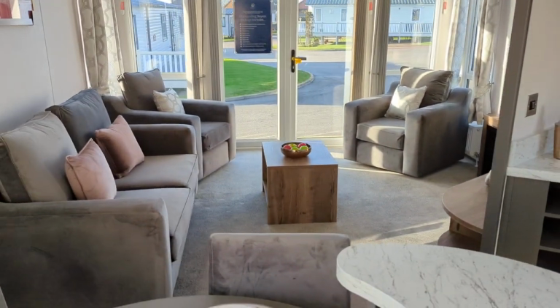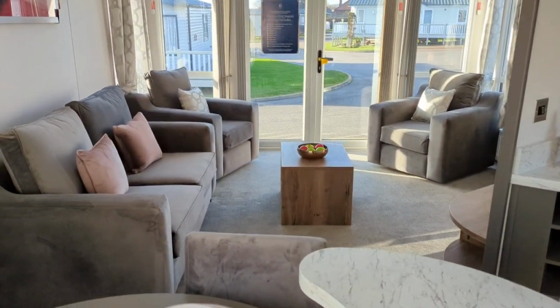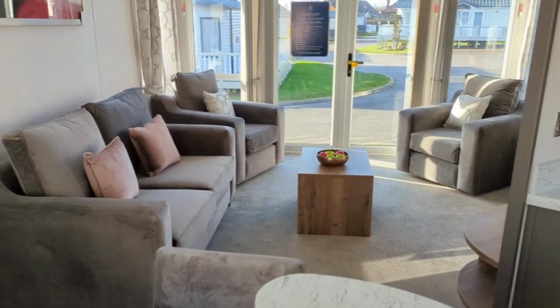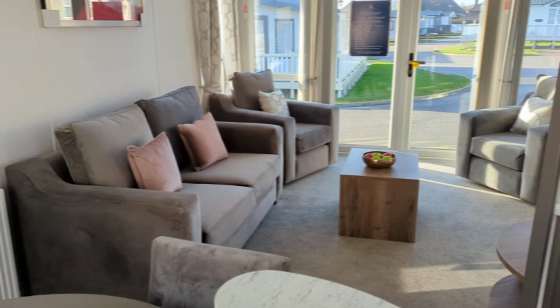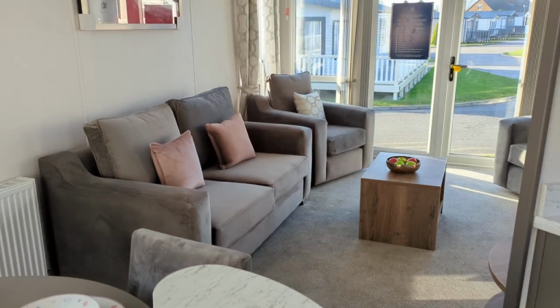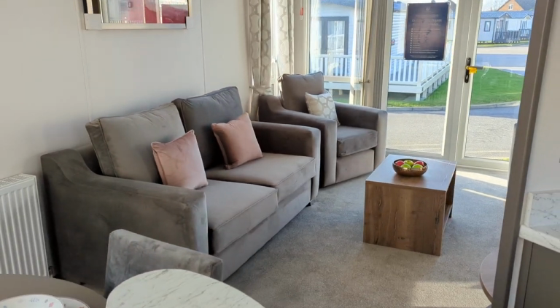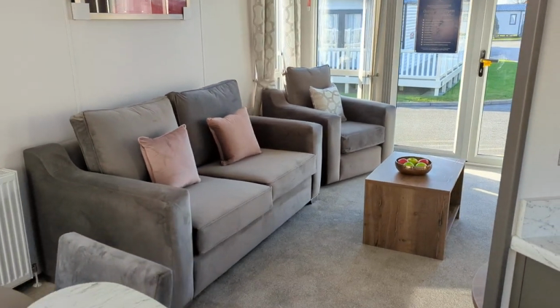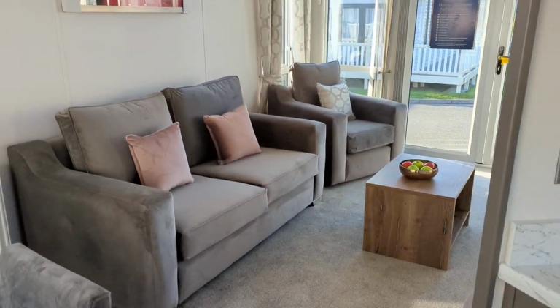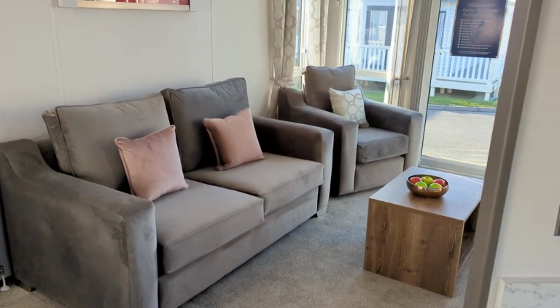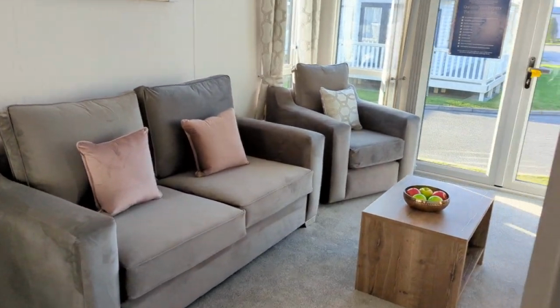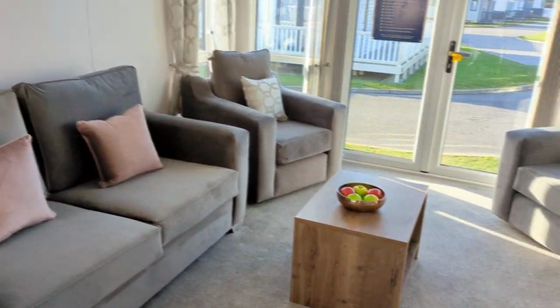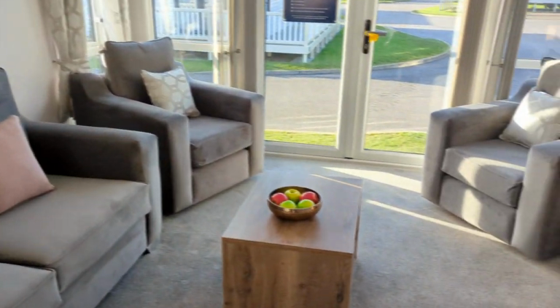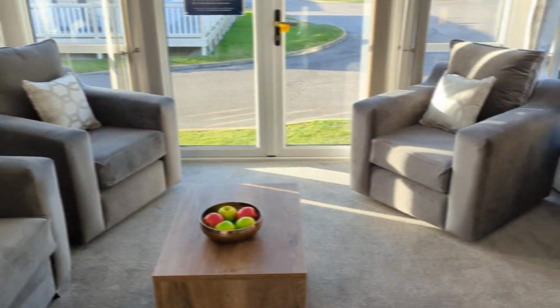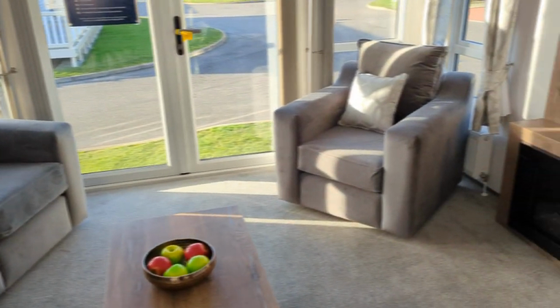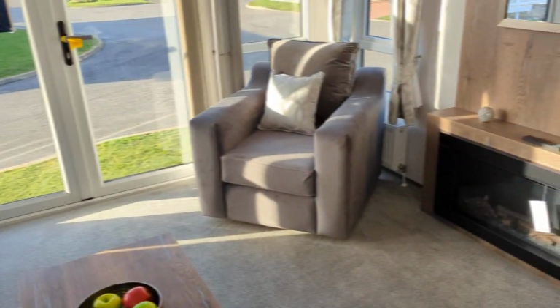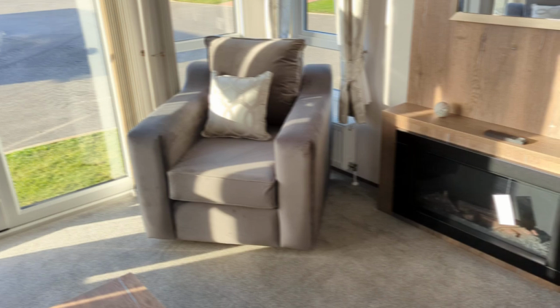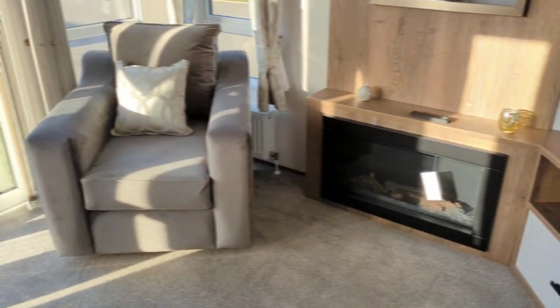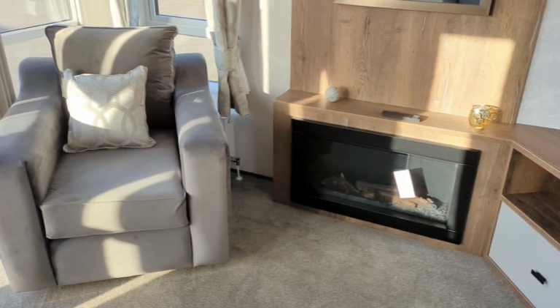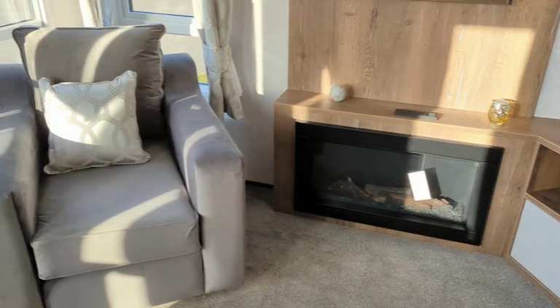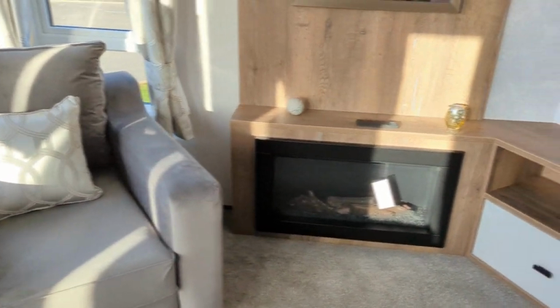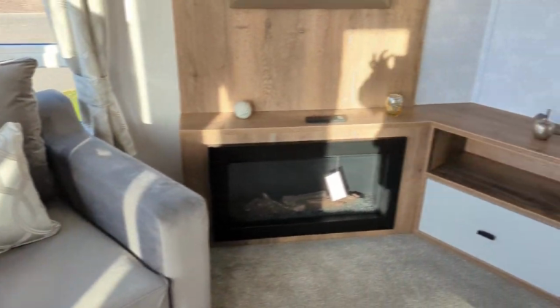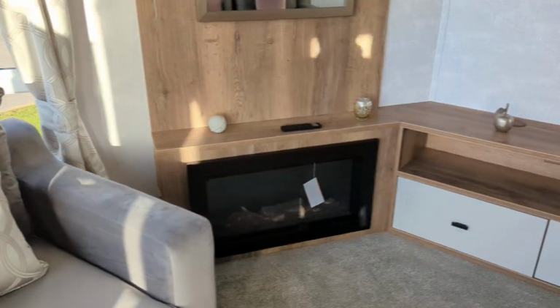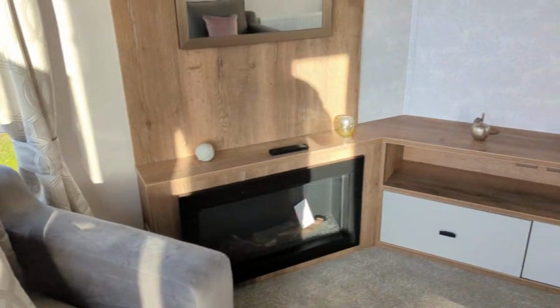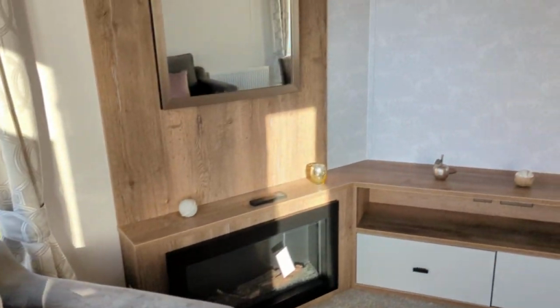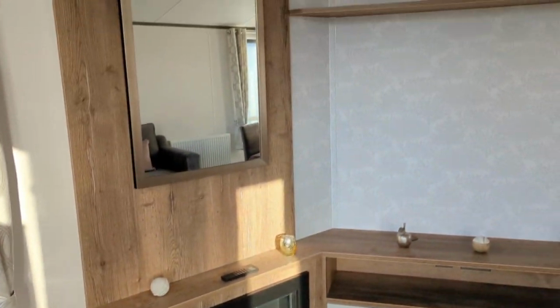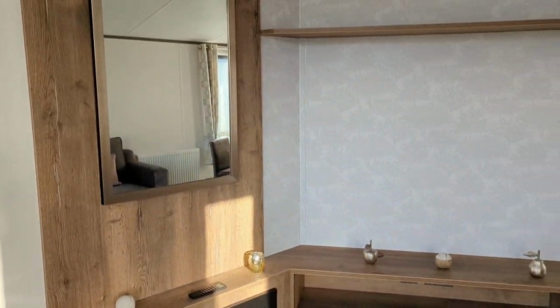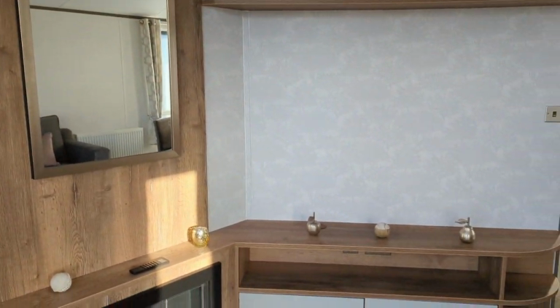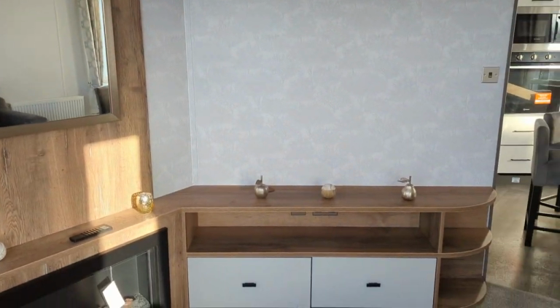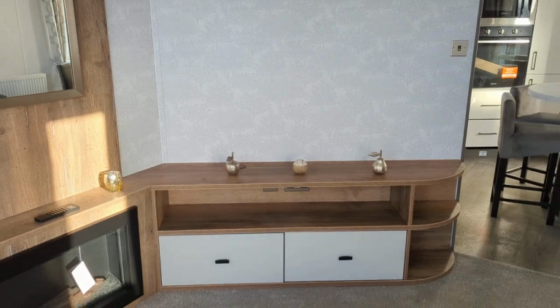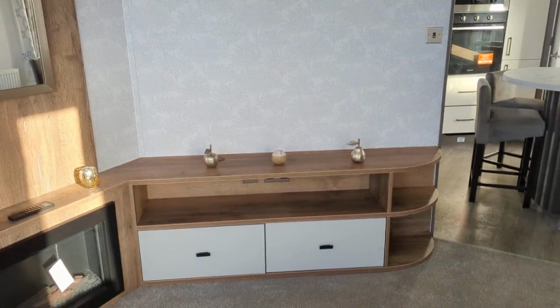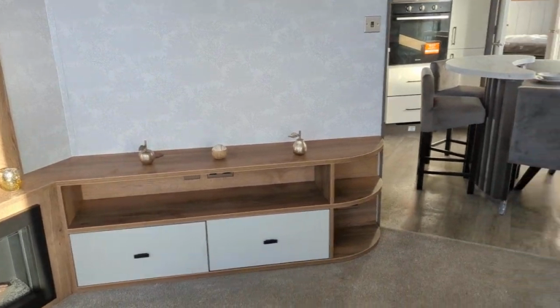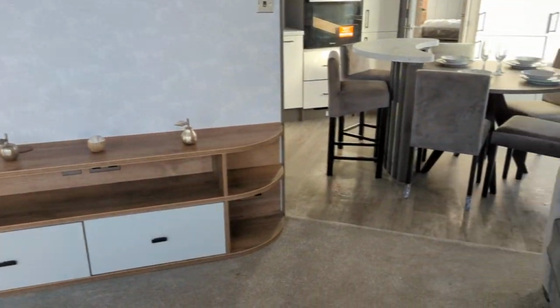Living room, pull out bed, front opening doors, bay area, place for your telly.